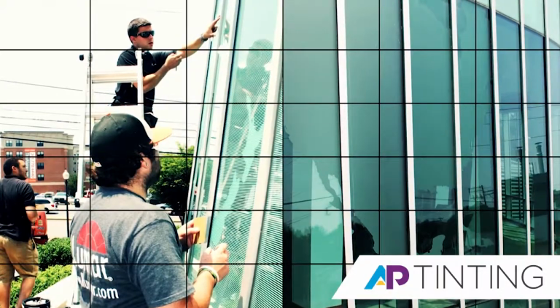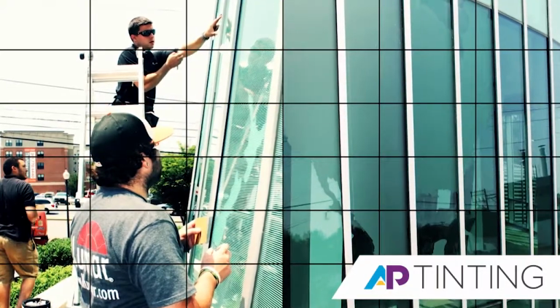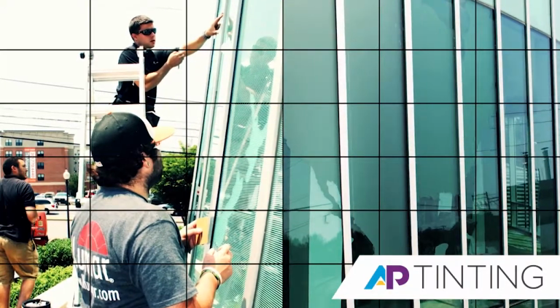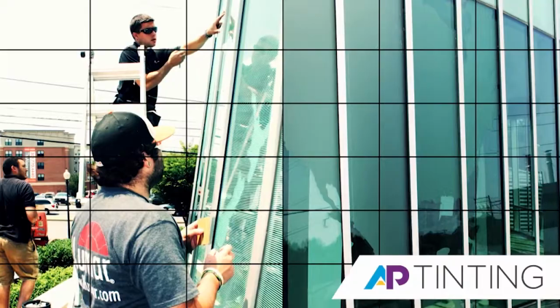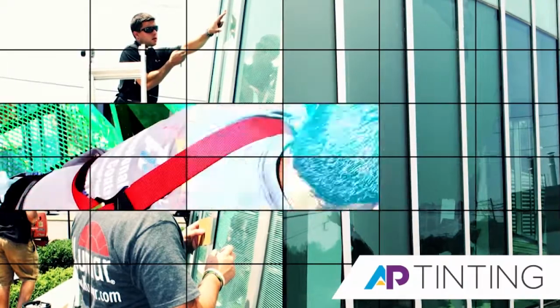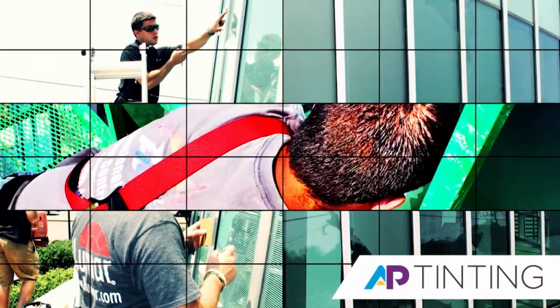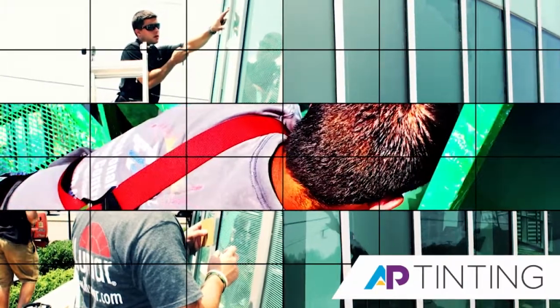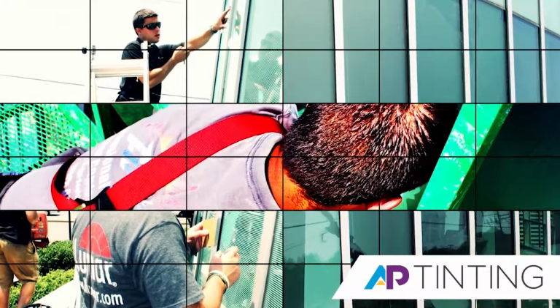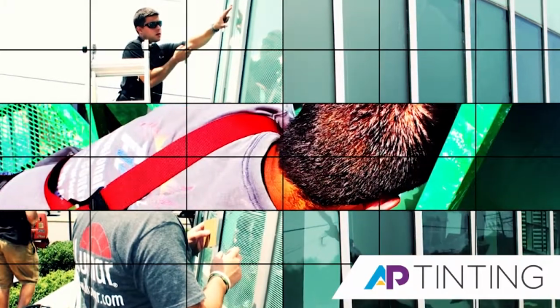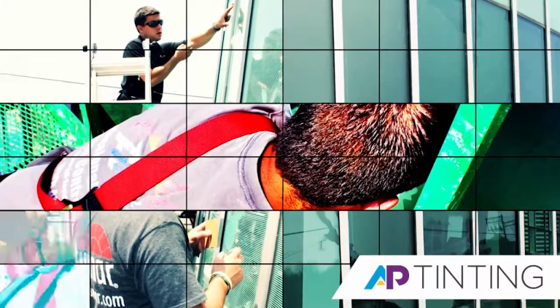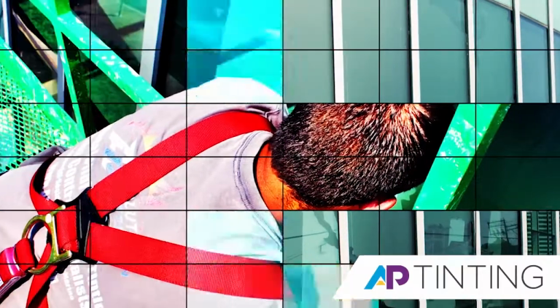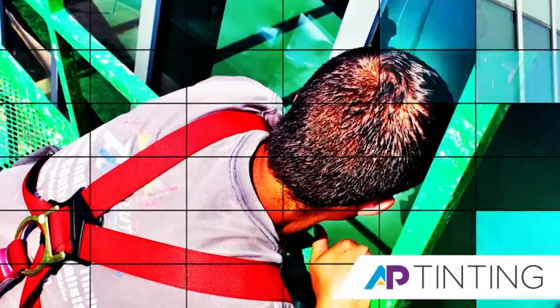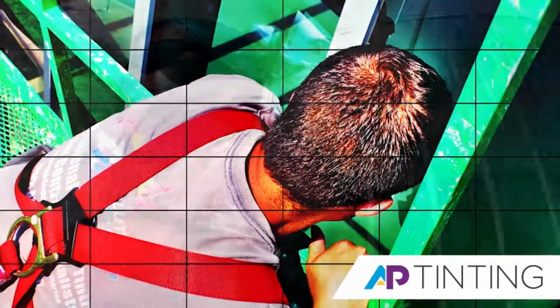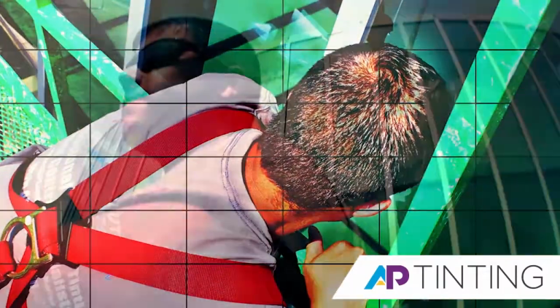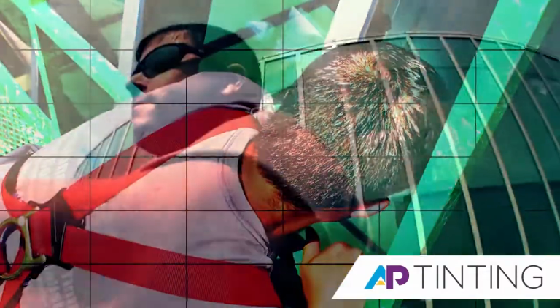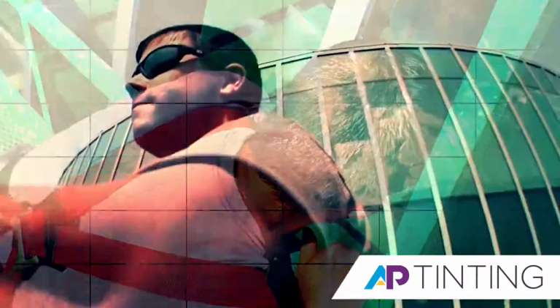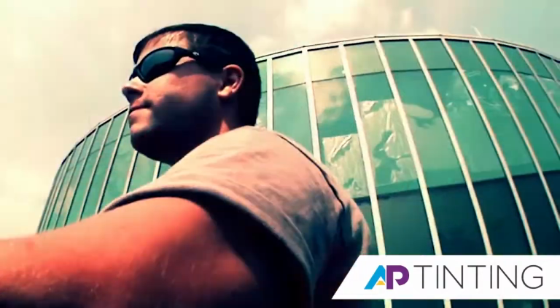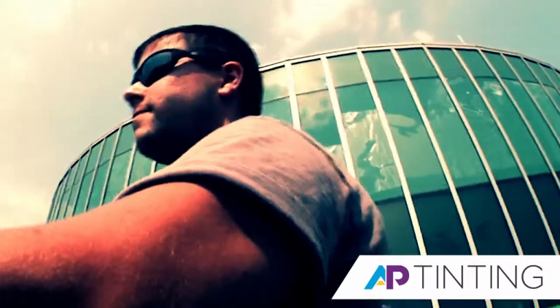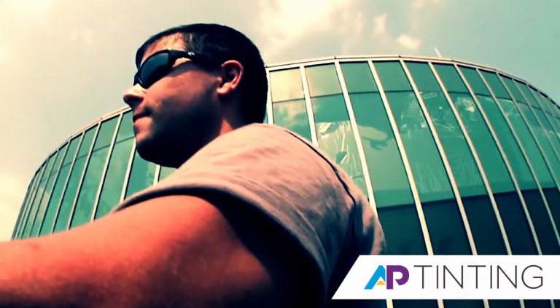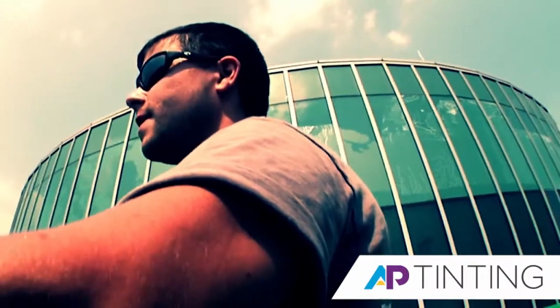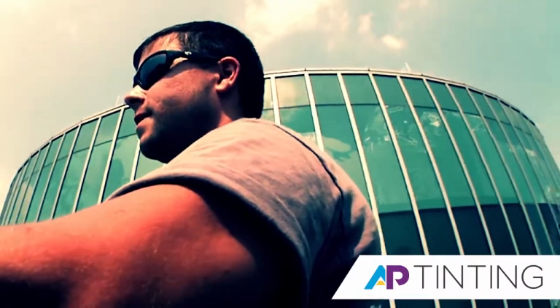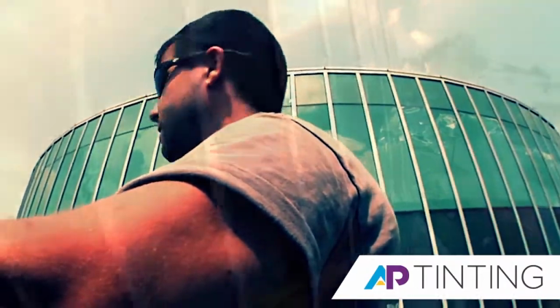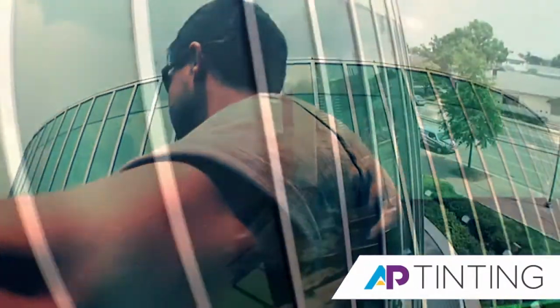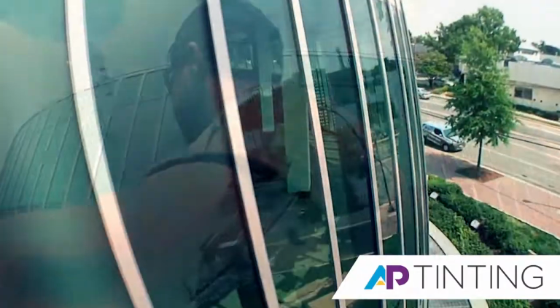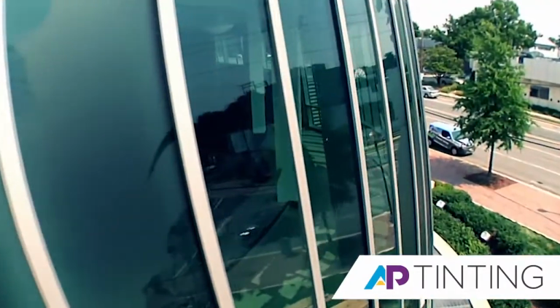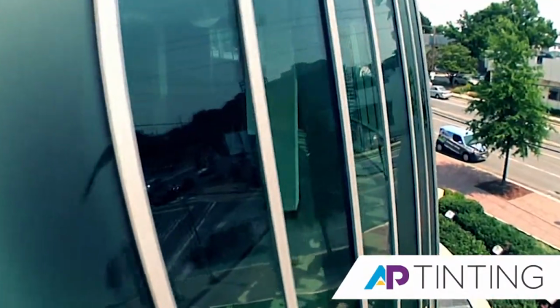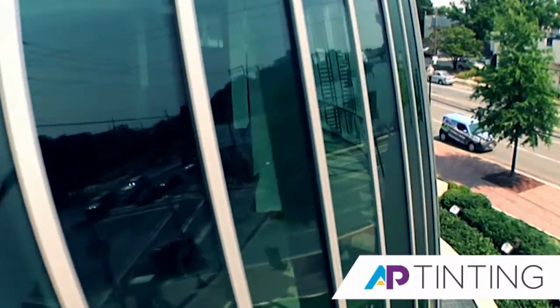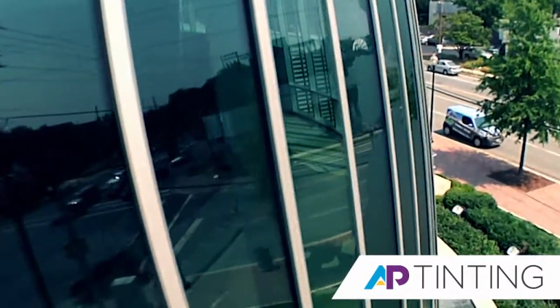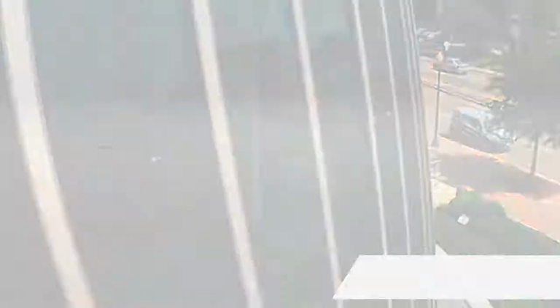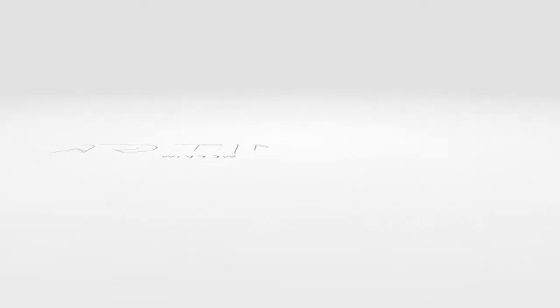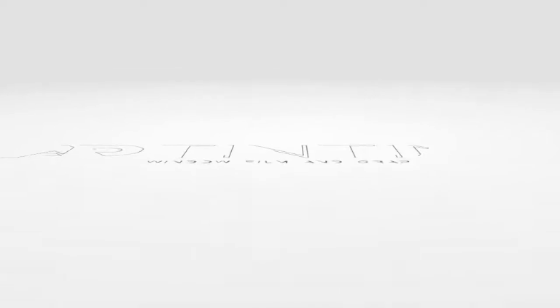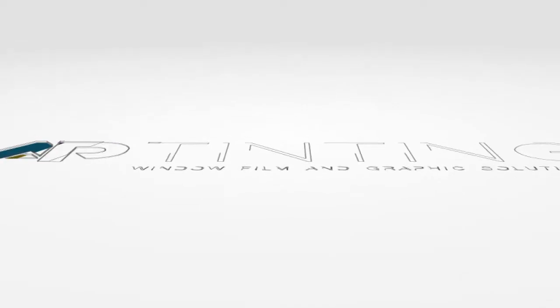The products that we carry are really versatile. In this case we are using a frosted product for aesthetics, but we could also apply solar control film to the same glass to reduce heat gain and help reduce energy costs.